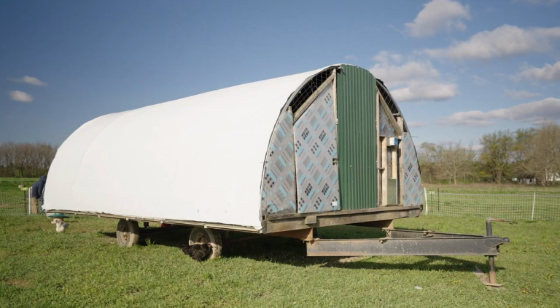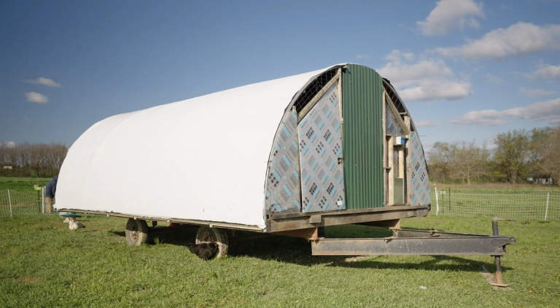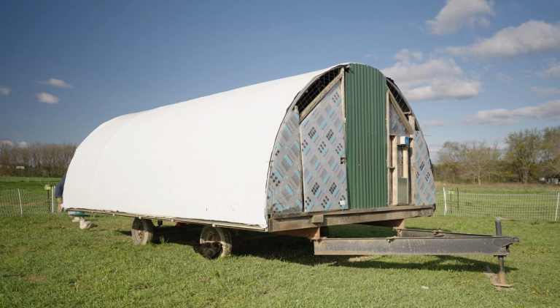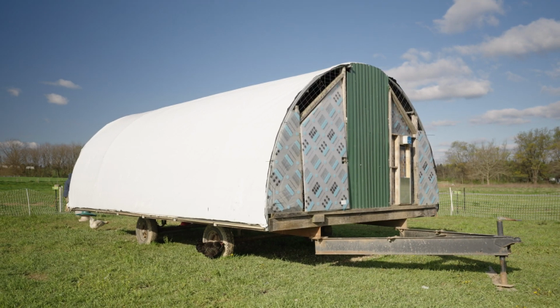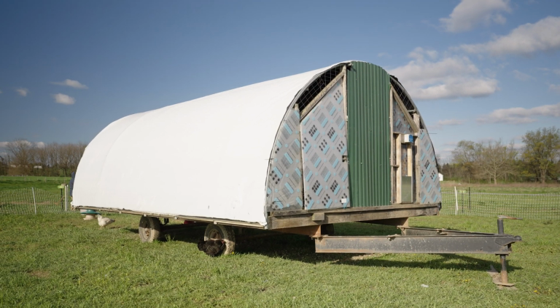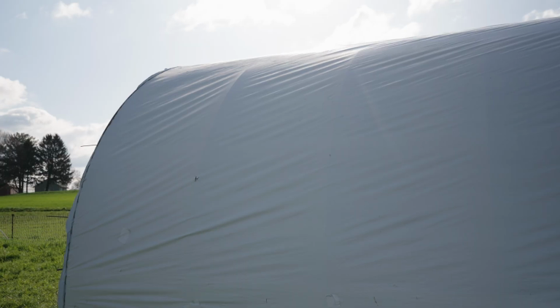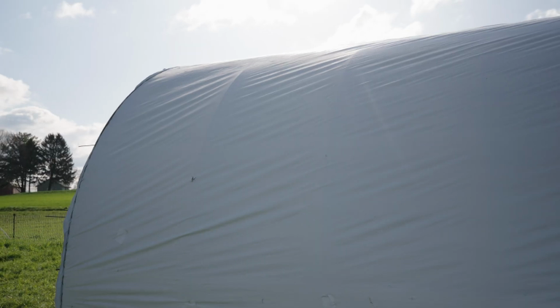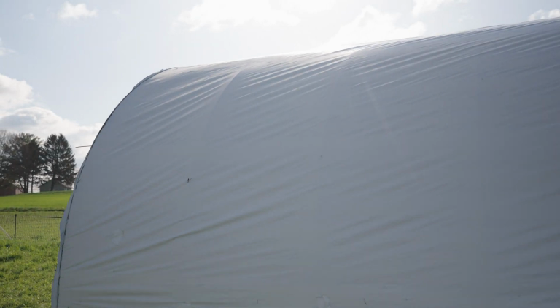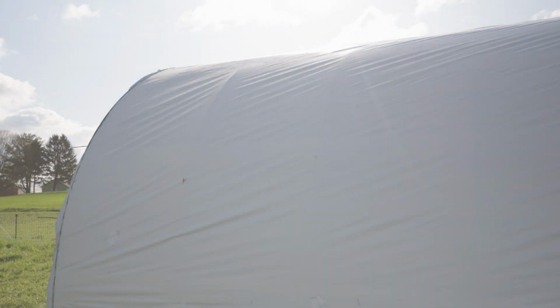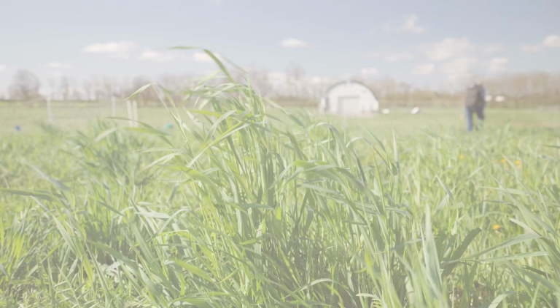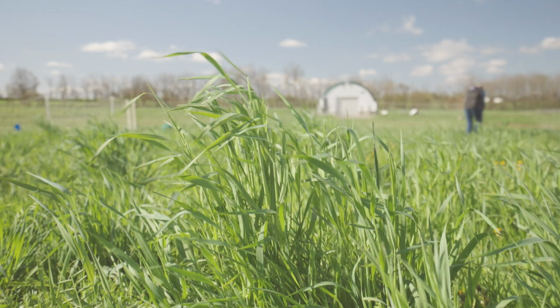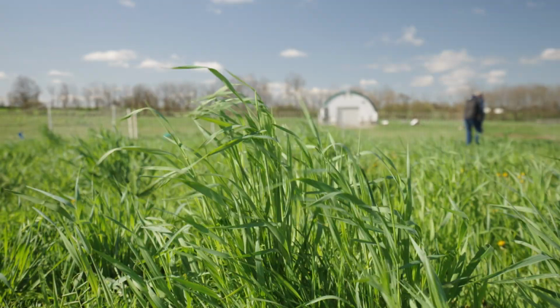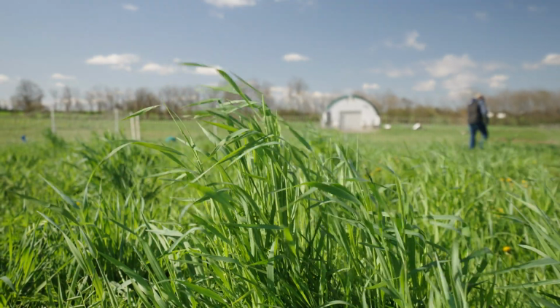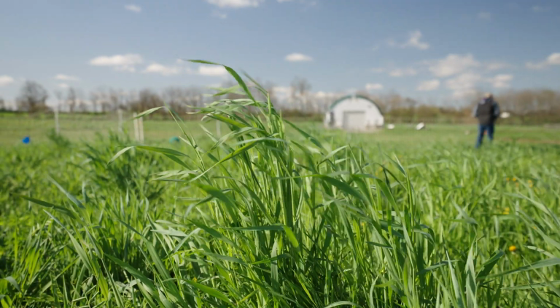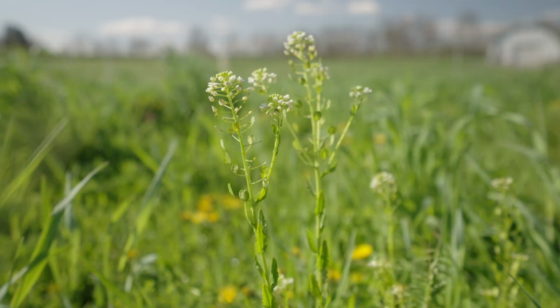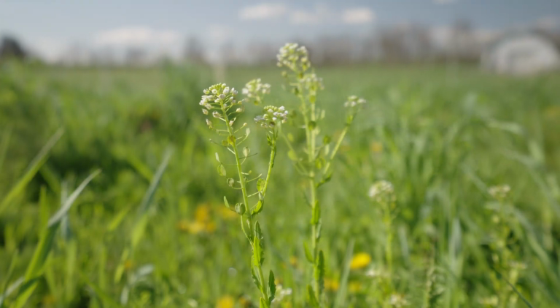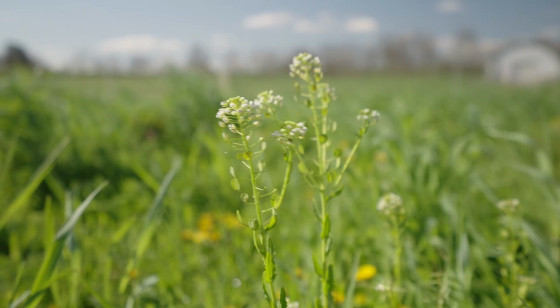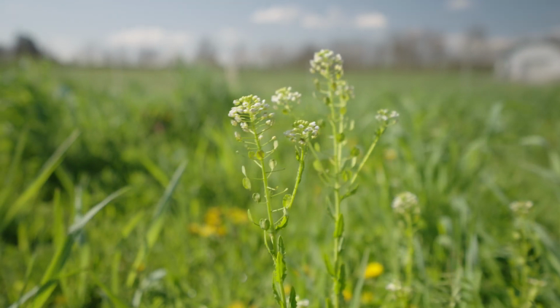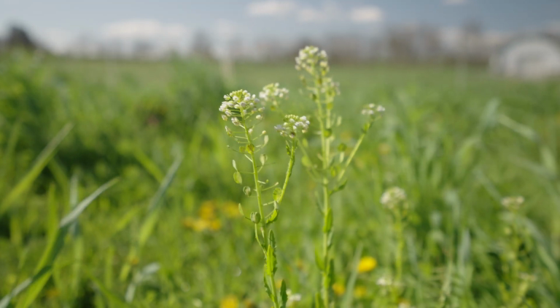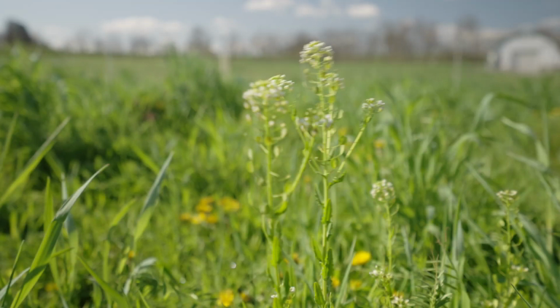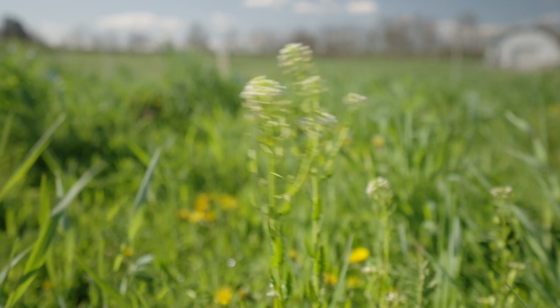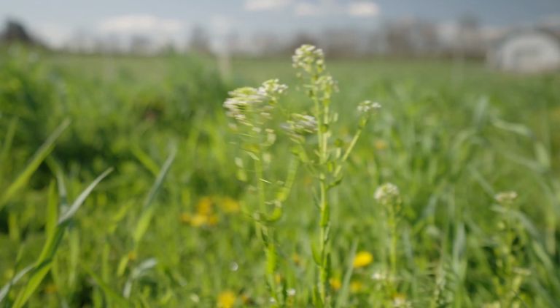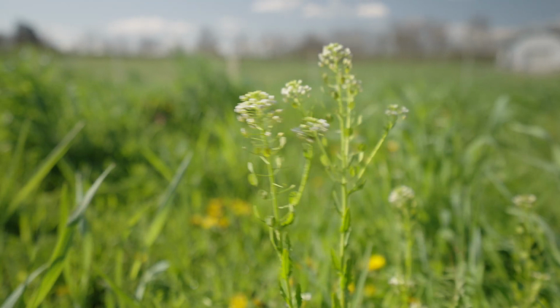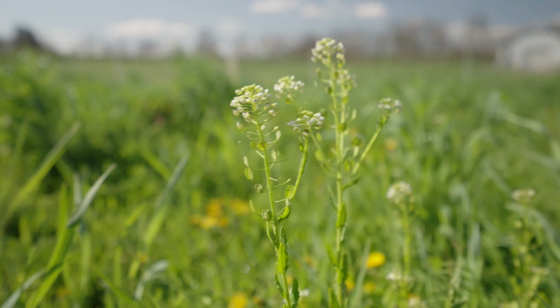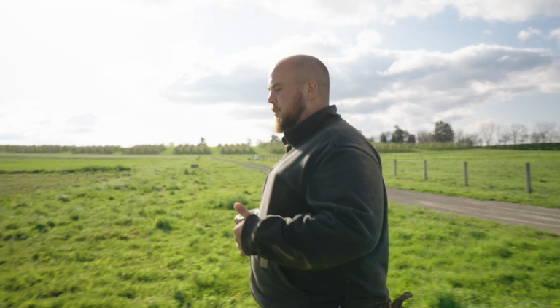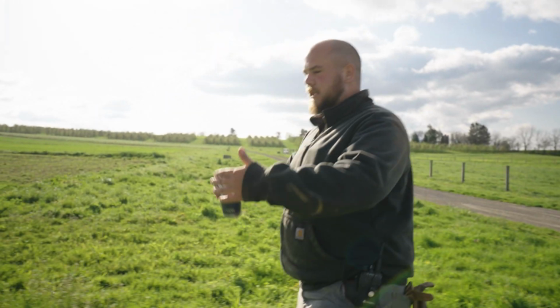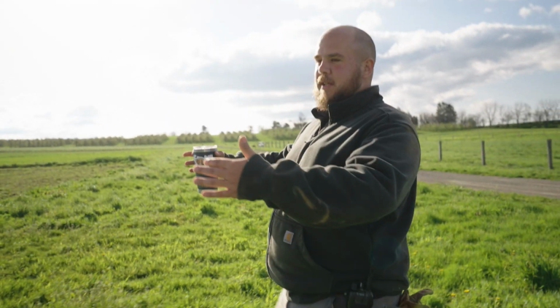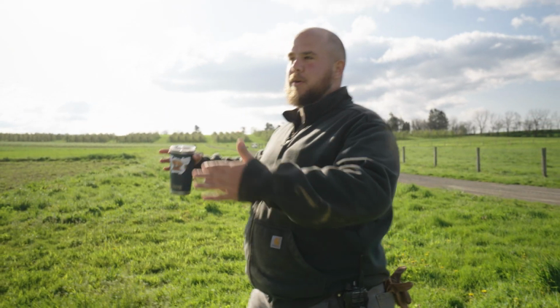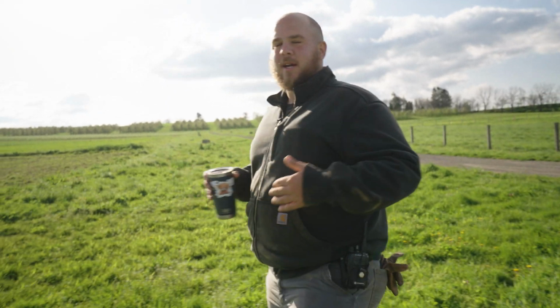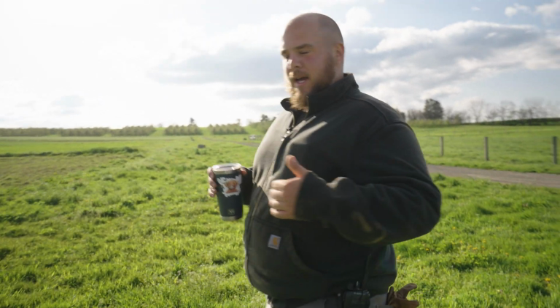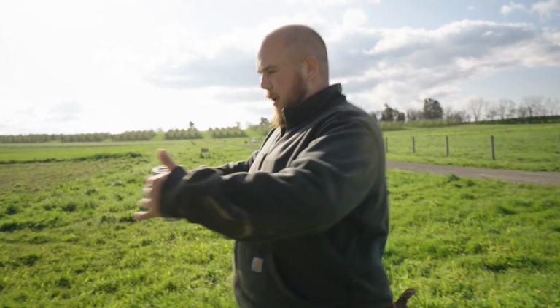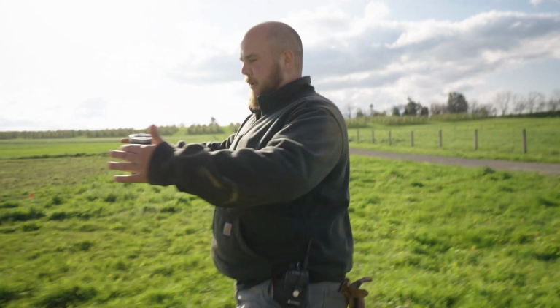Here at the end of April, we're moving our chicken coop once a week onto fresh pasture. This gives the chickens new forage and it also disperses the manure throughout the field.